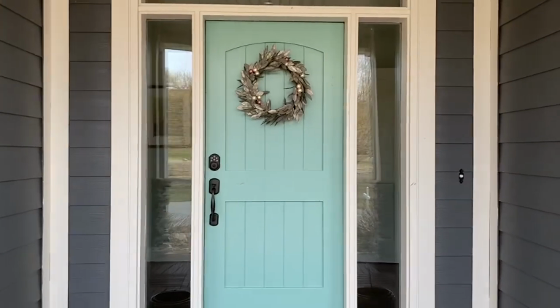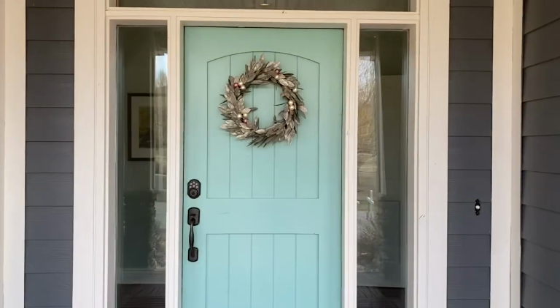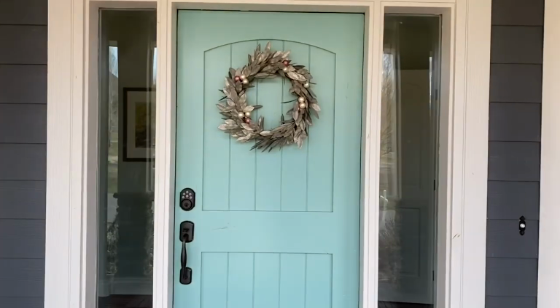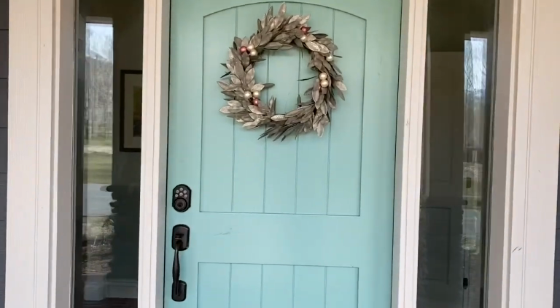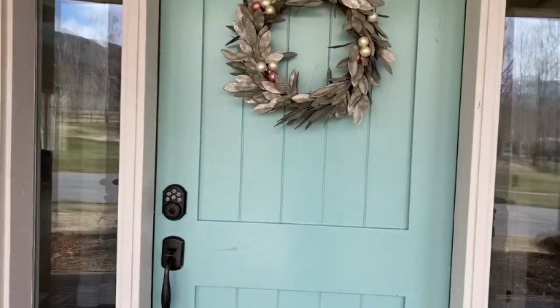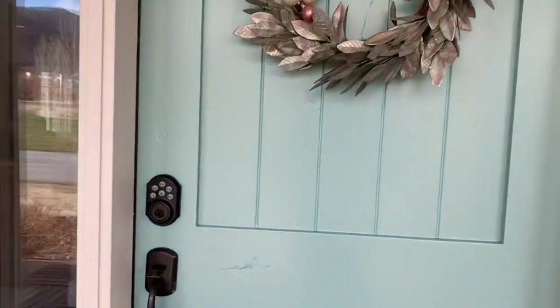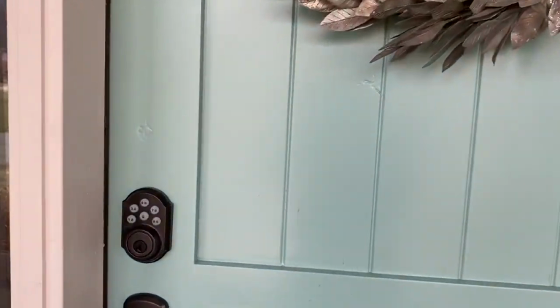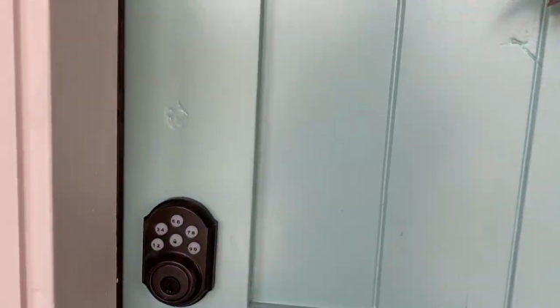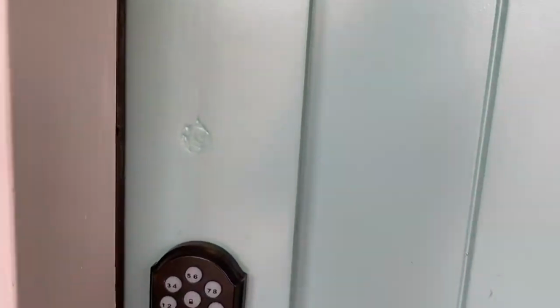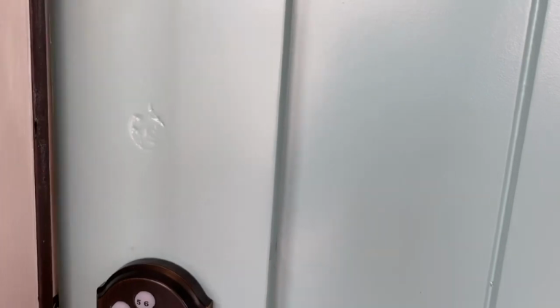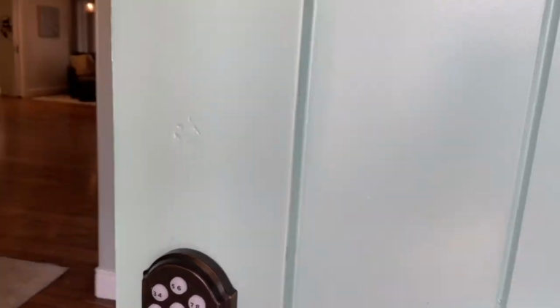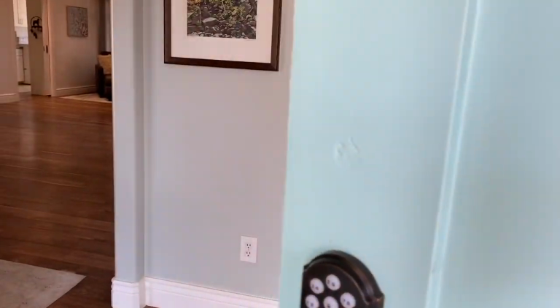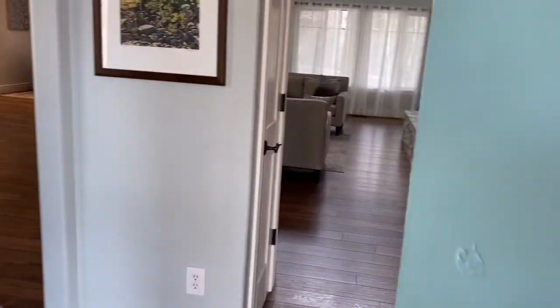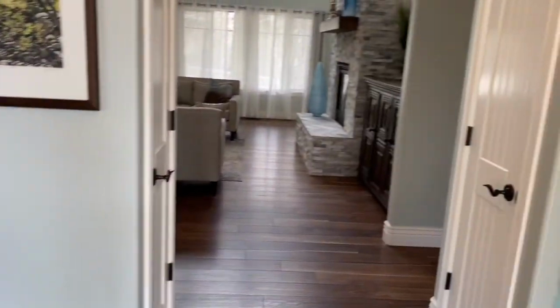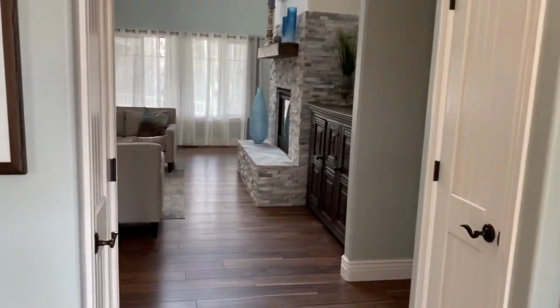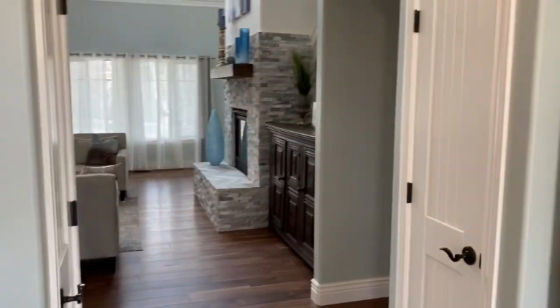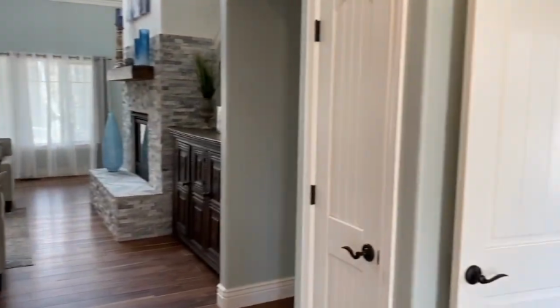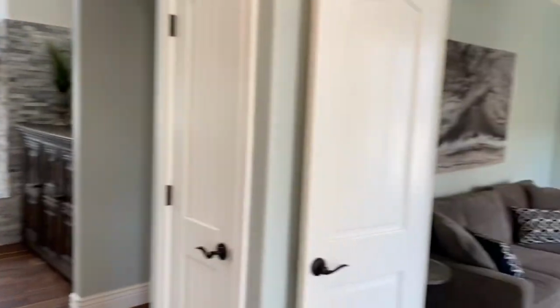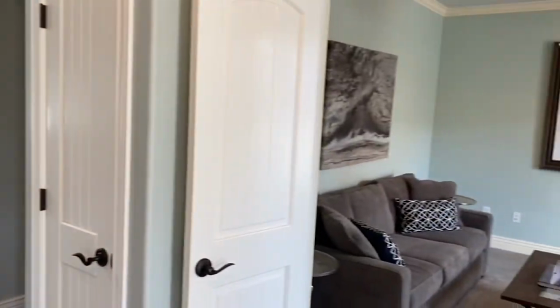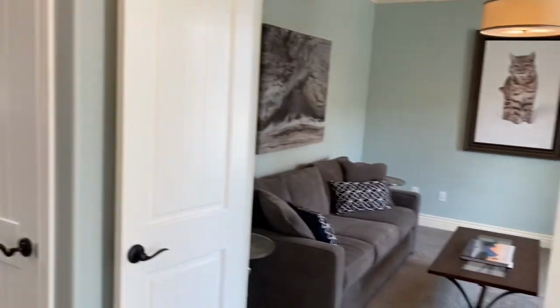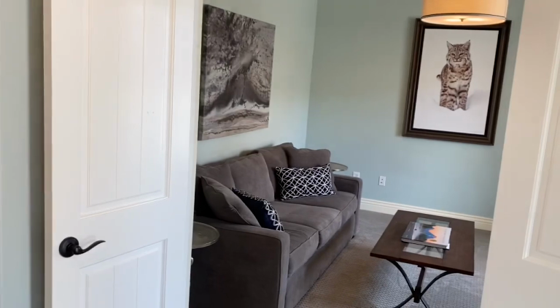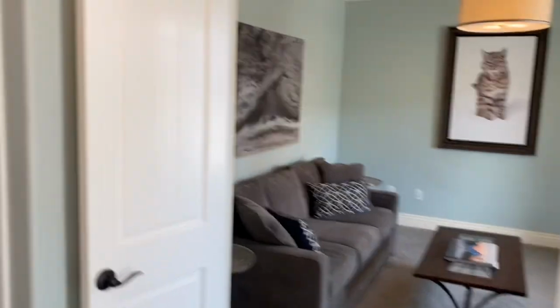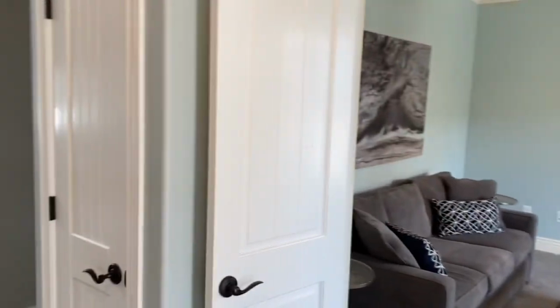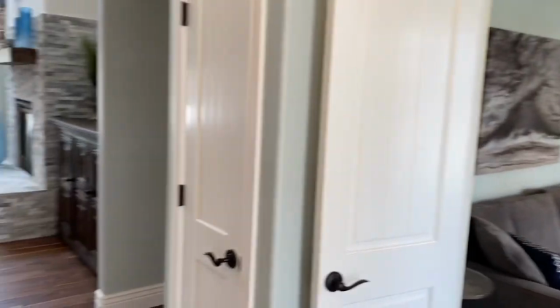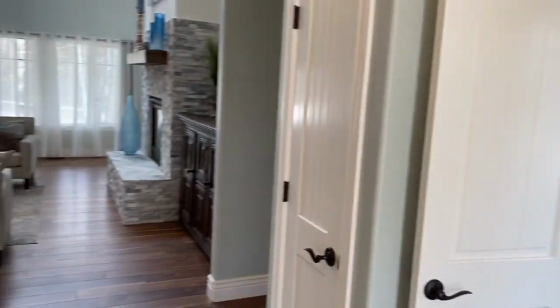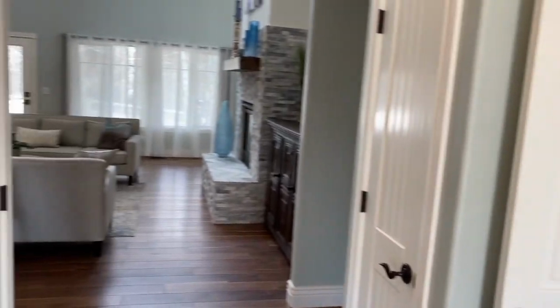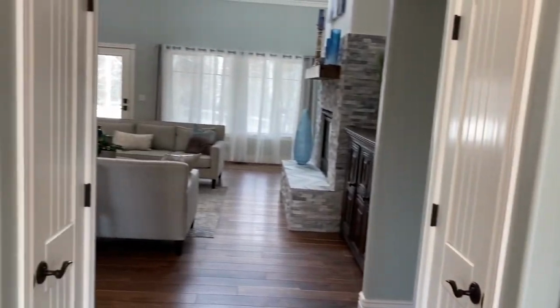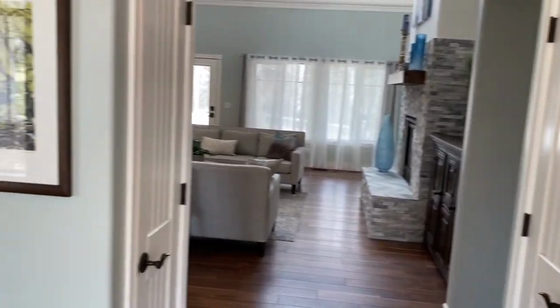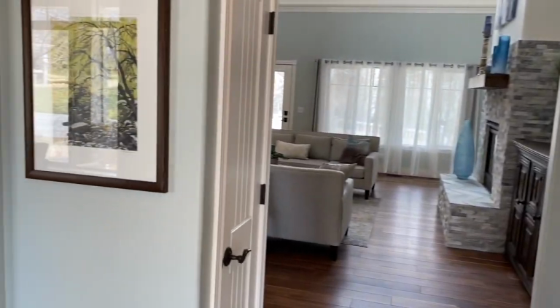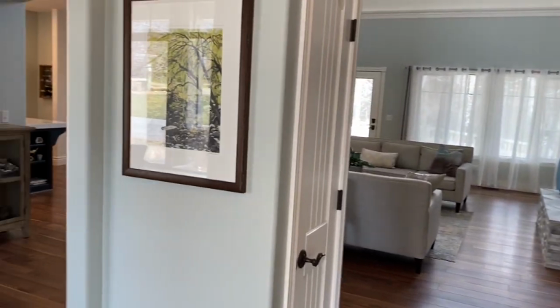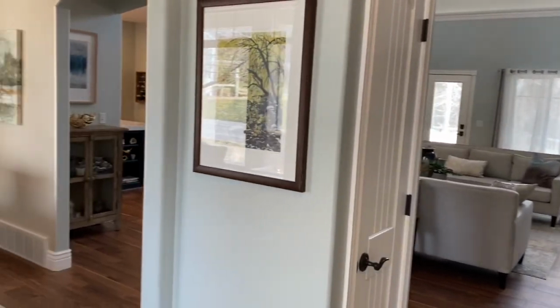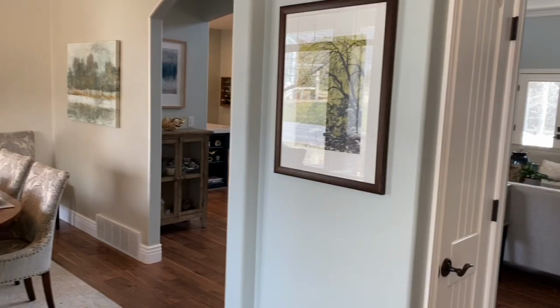Welcome to 1312 Dutch Fields Parkway in Midway, Utah. I'm the listing agent Katie Noble with Summit Sotheby's International Real Estate and I'm also the owner of this home. This is a five bedroom, four and a half bathroom residence that has been beautifully renovated.